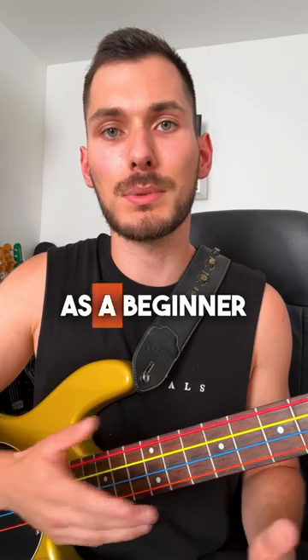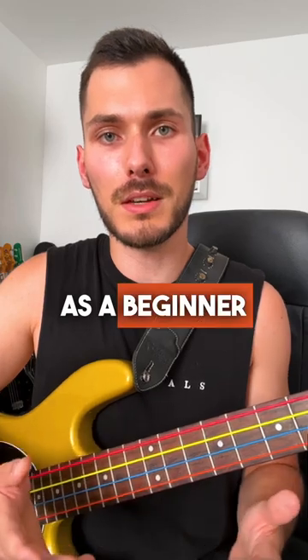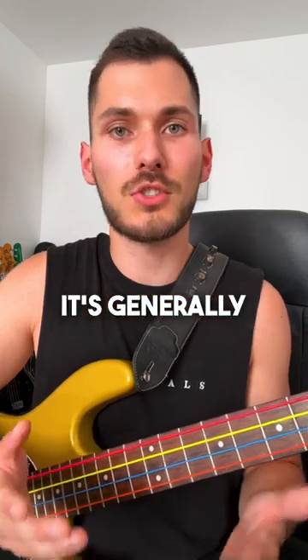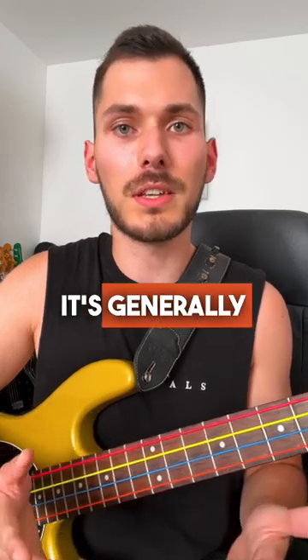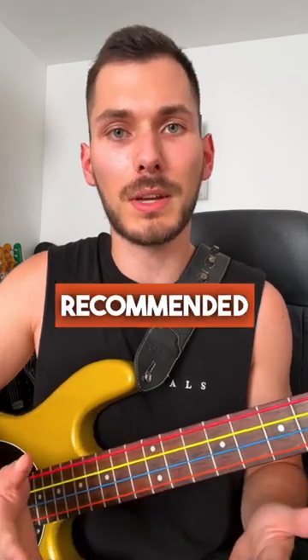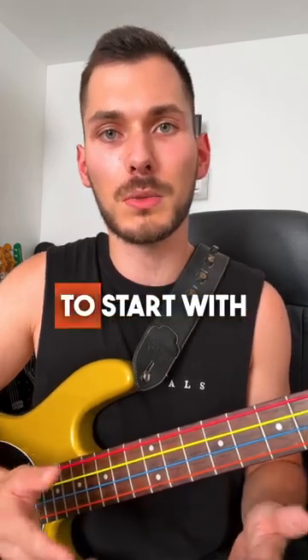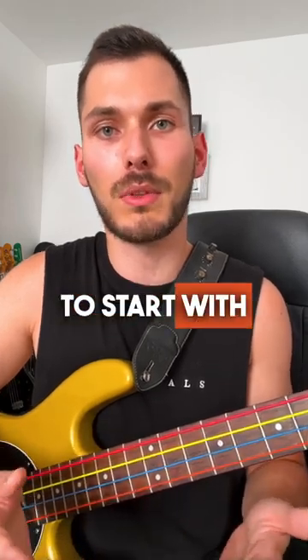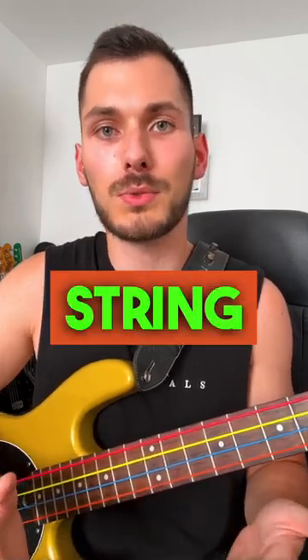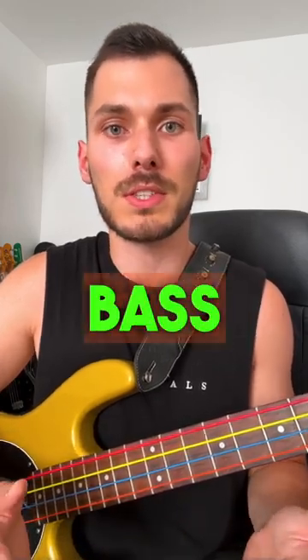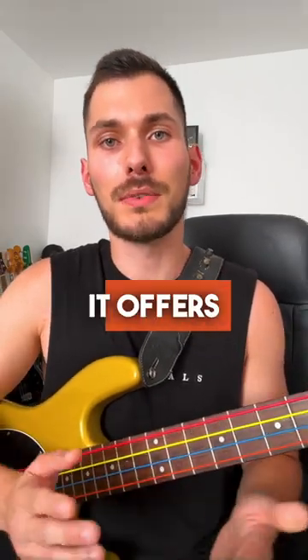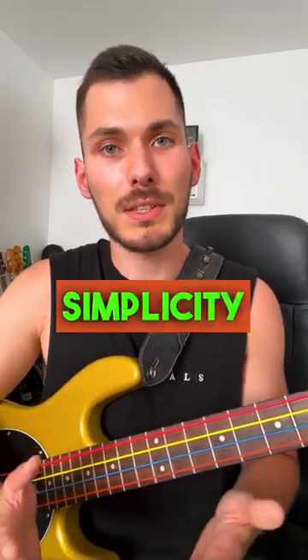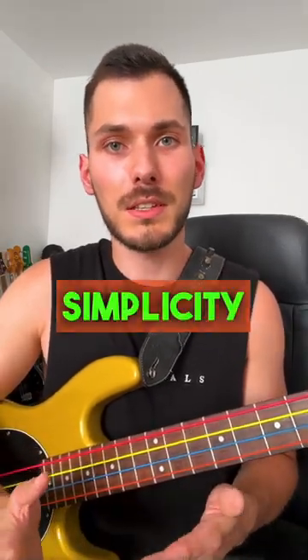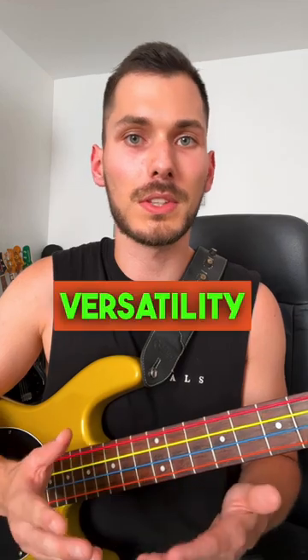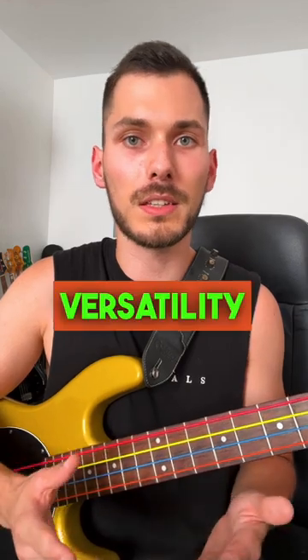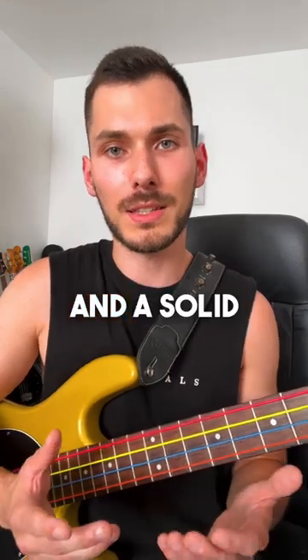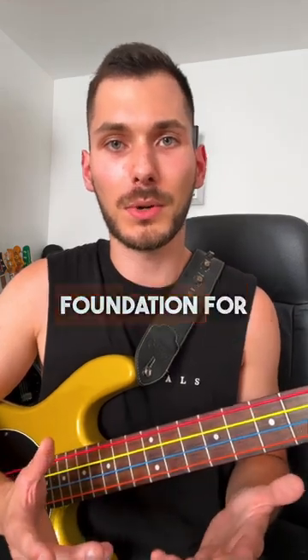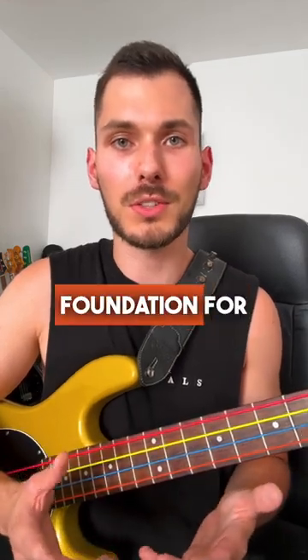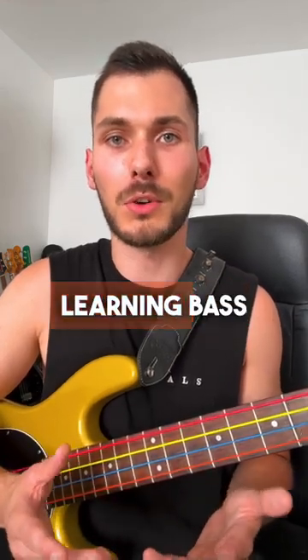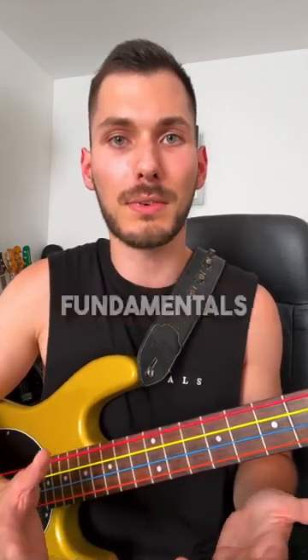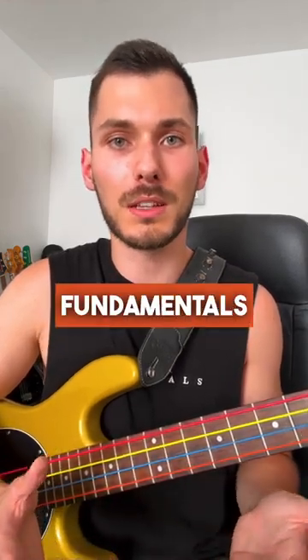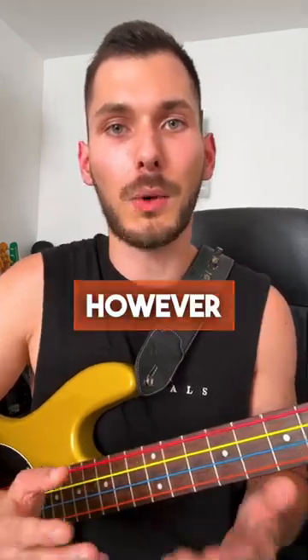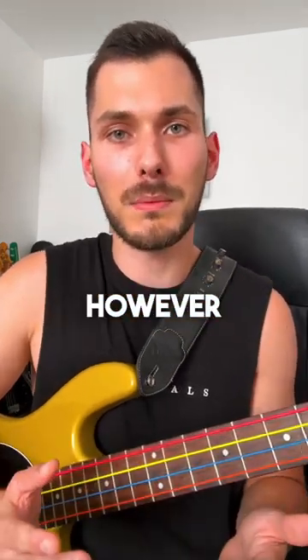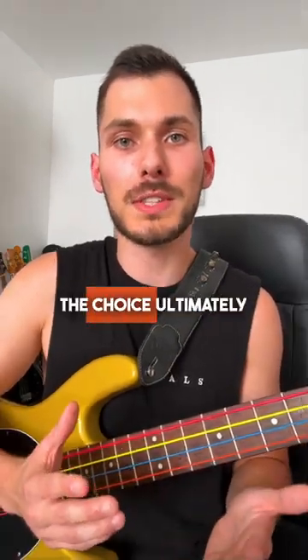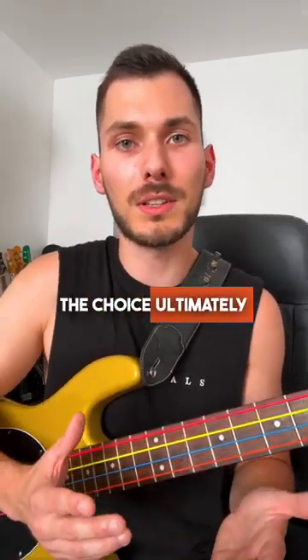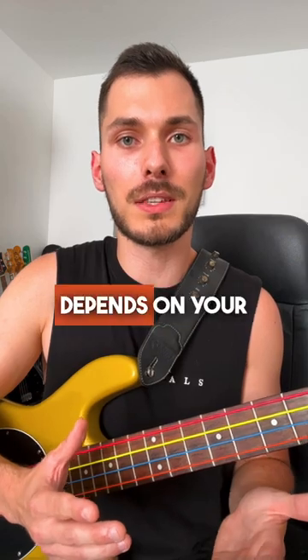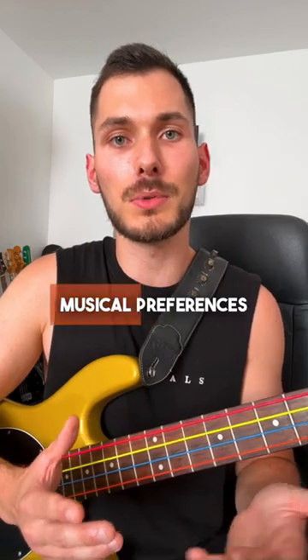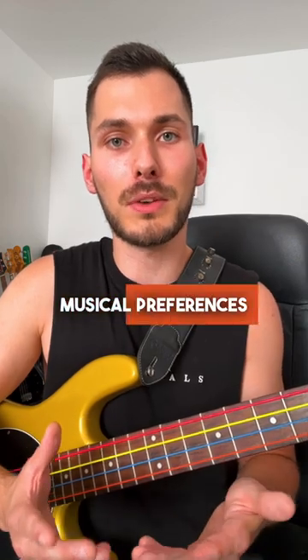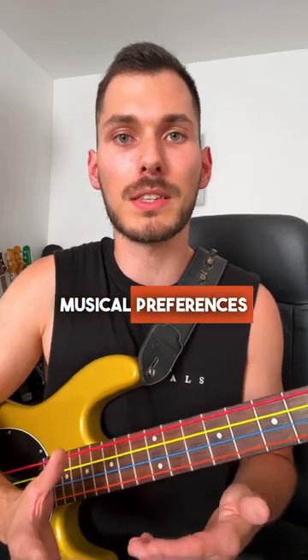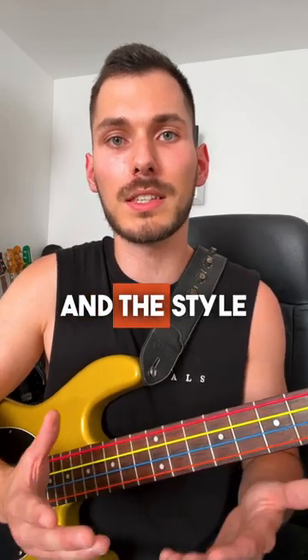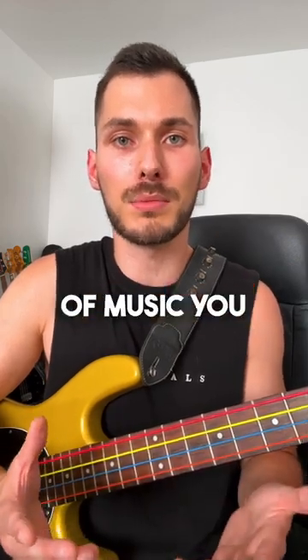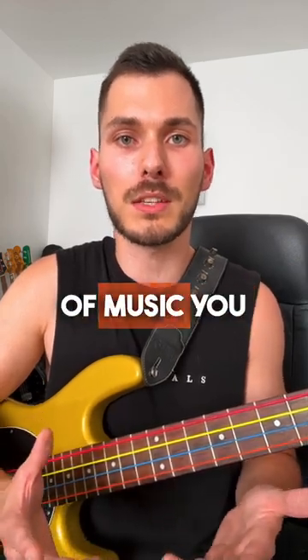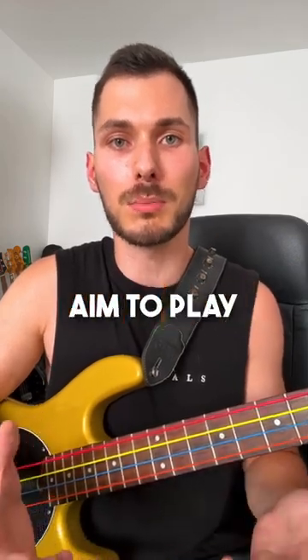As a beginner, it's generally recommended to start with a 4-string bass. It offers simplicity, versatility, and a solid foundation for learning bass fundamentals. However, the choice ultimately depends on your musical preferences and the style of music you aim to play.